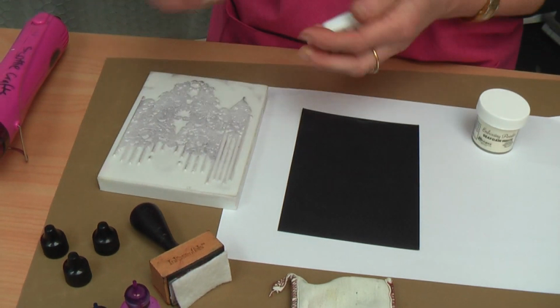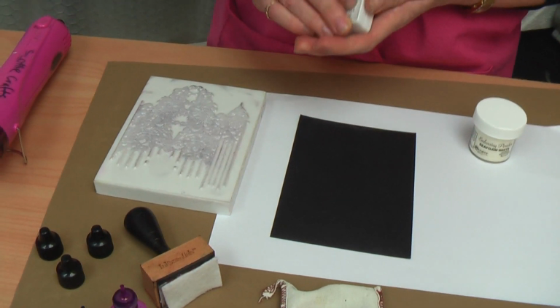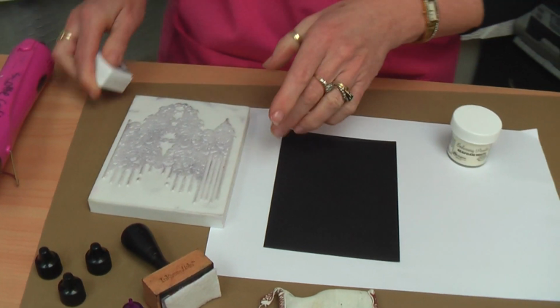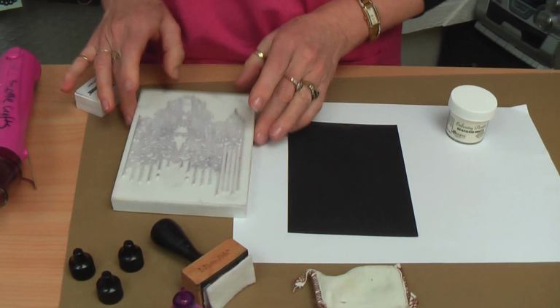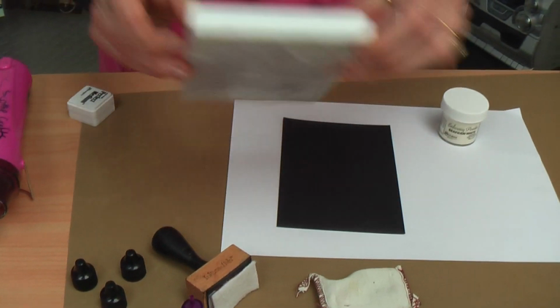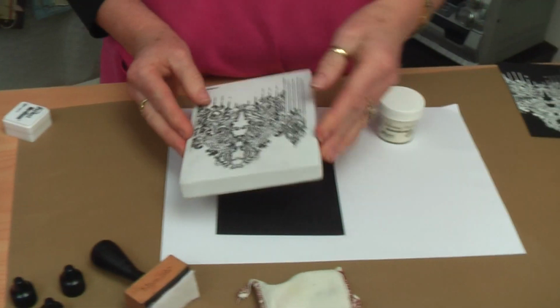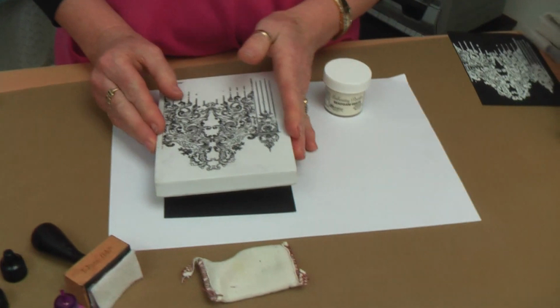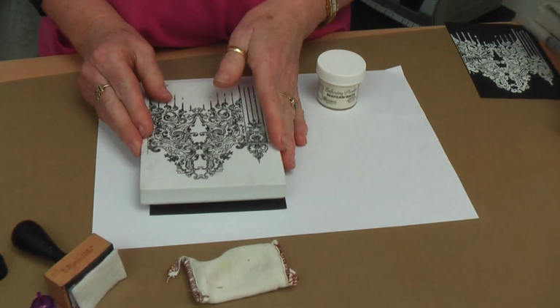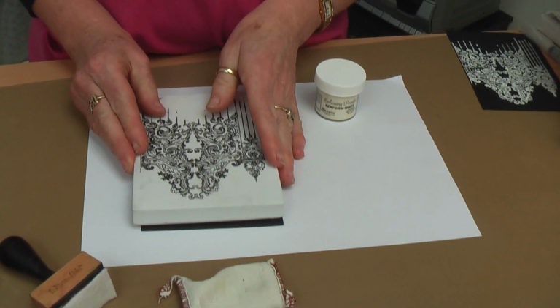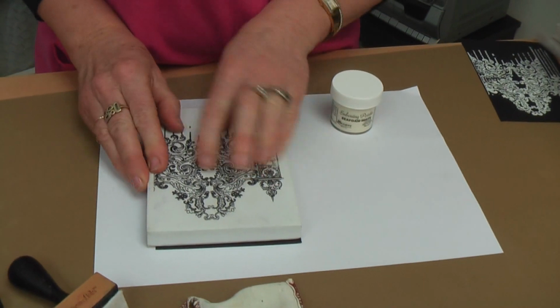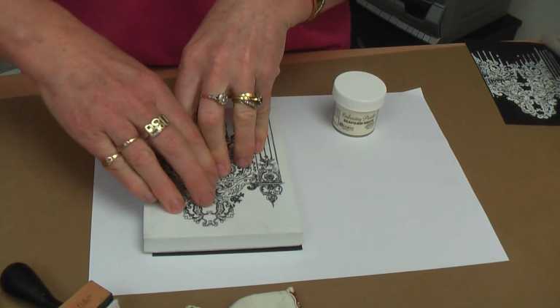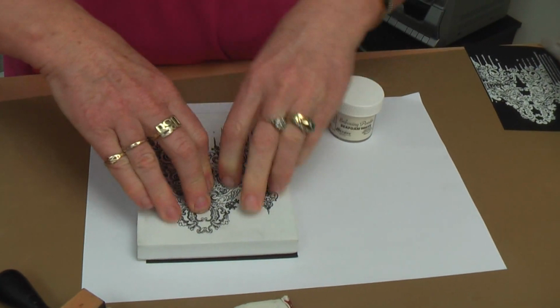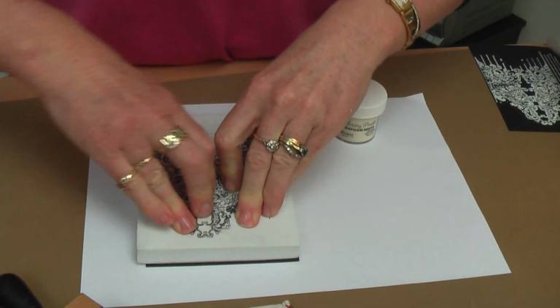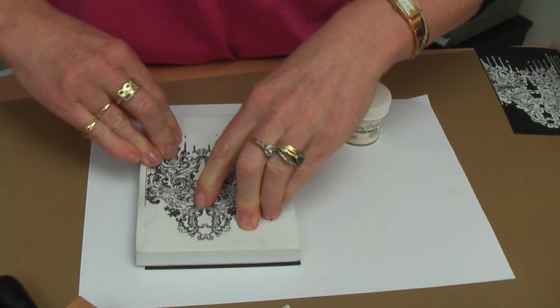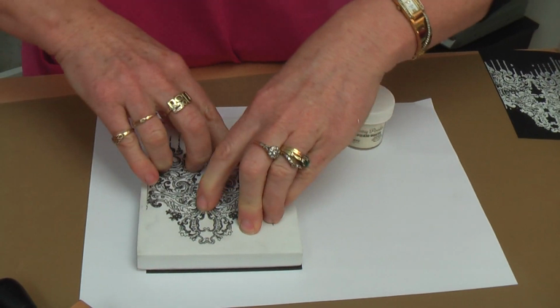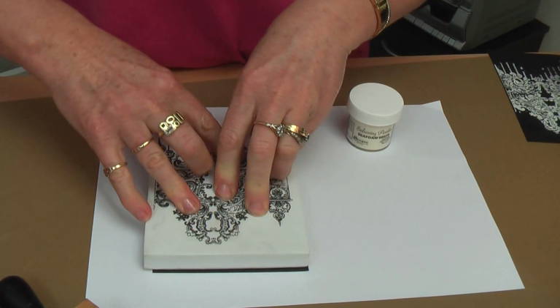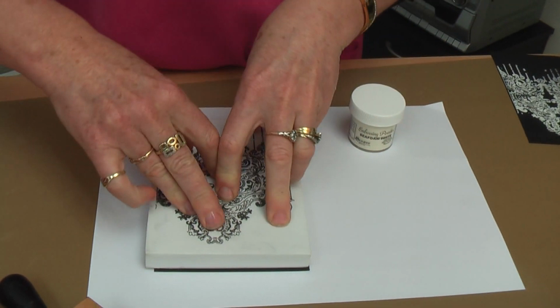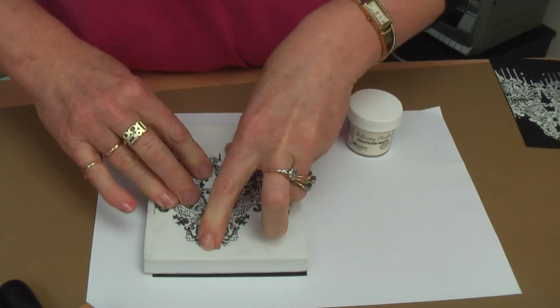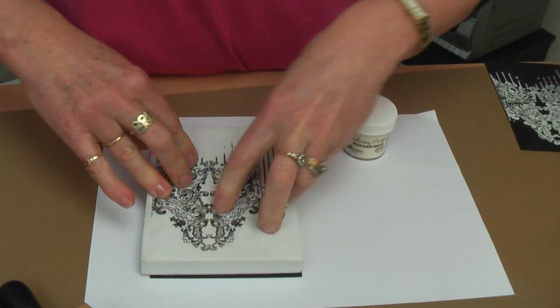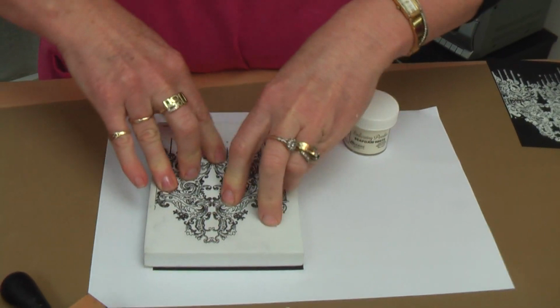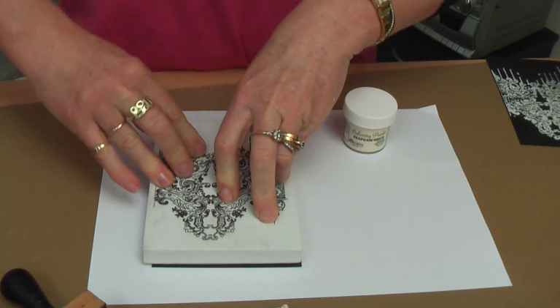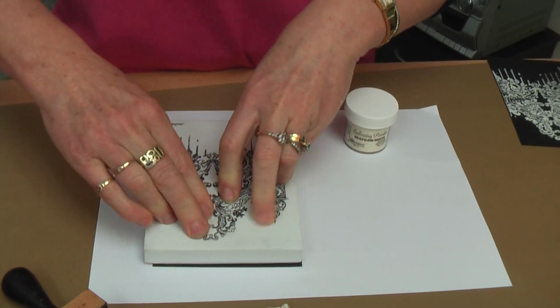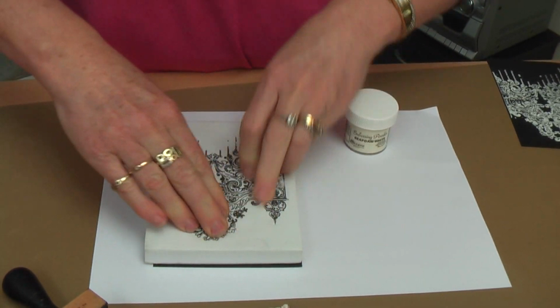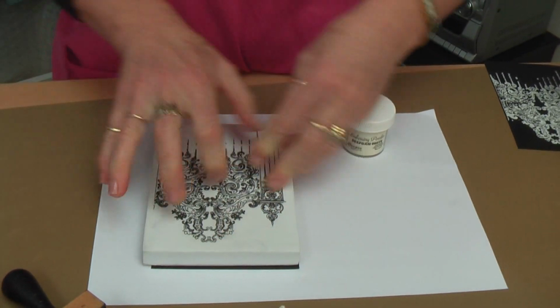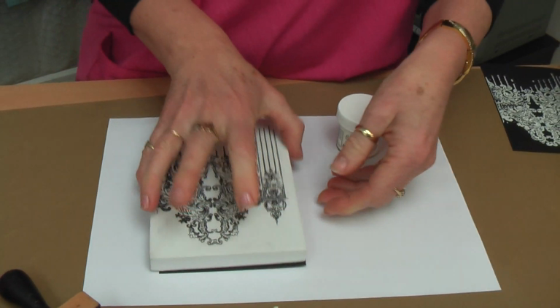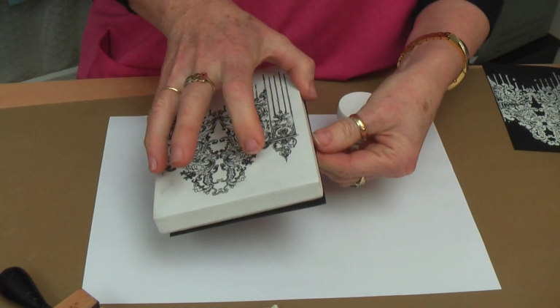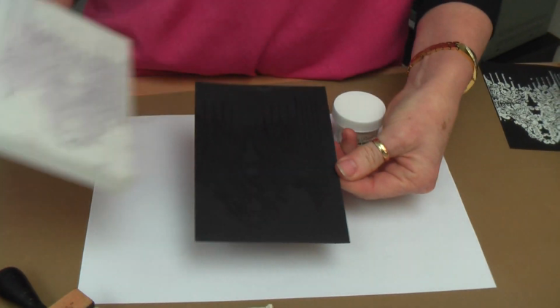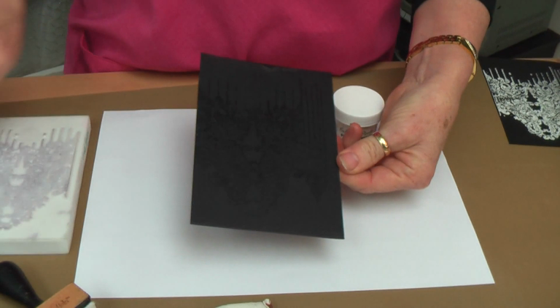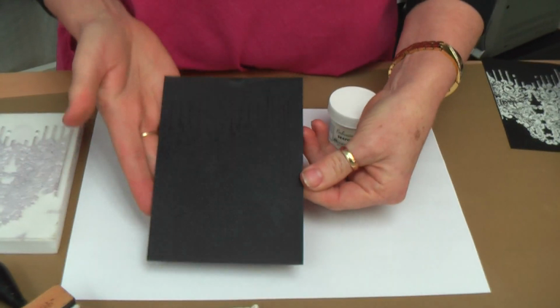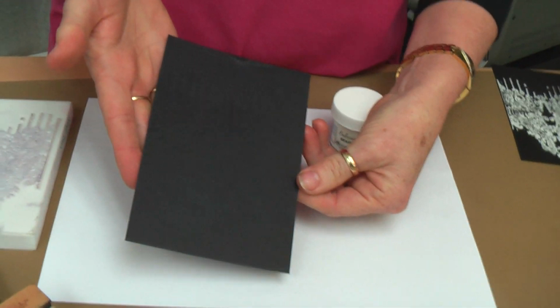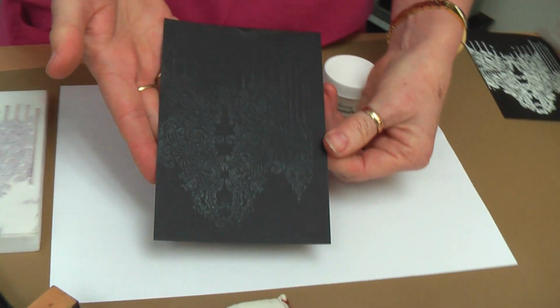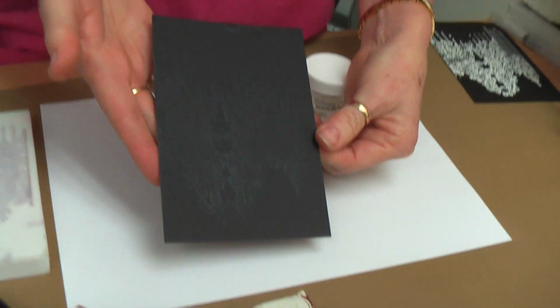You'll notice my stamp is very well loved. Line it up on your black cardstock and just press firmly over where the image is shown on the back of the stamp. Then lift off, and now my stamped image is on there.